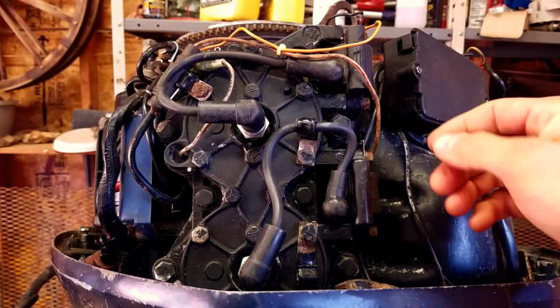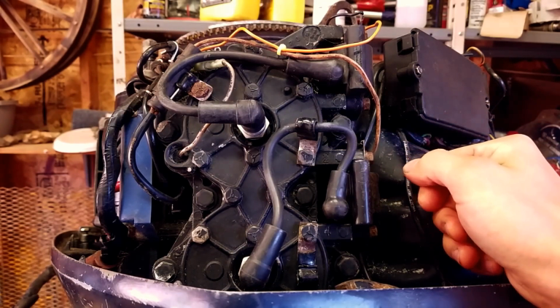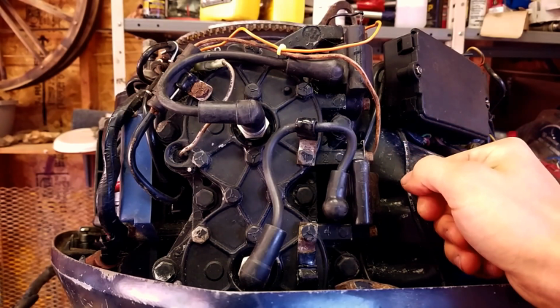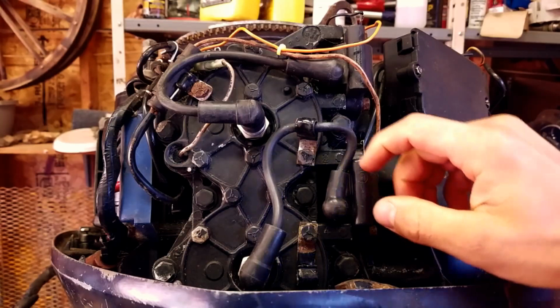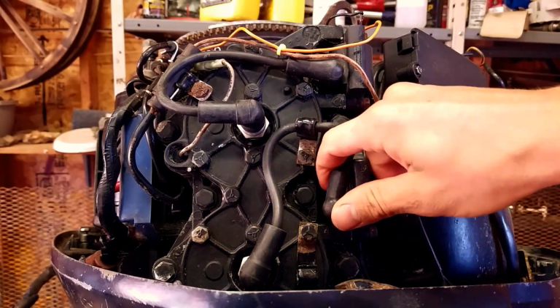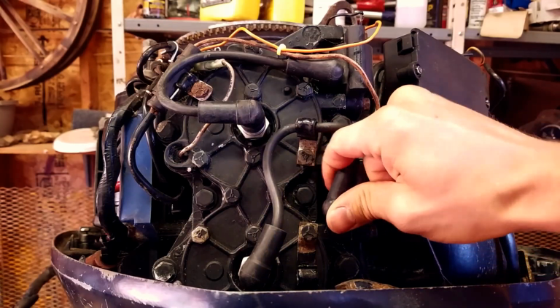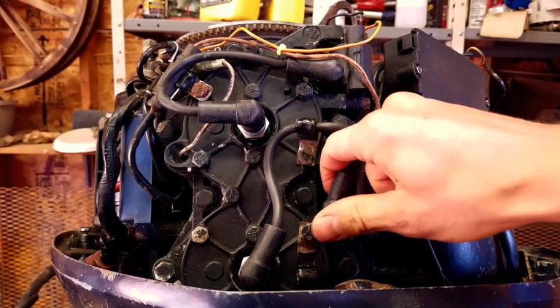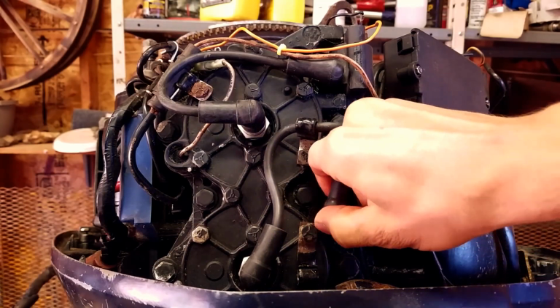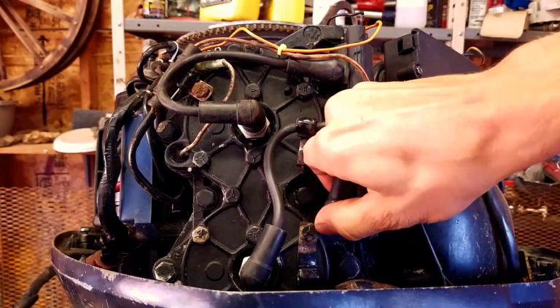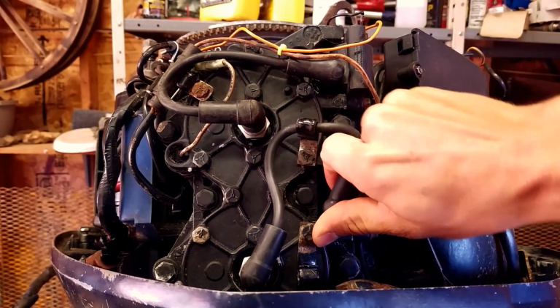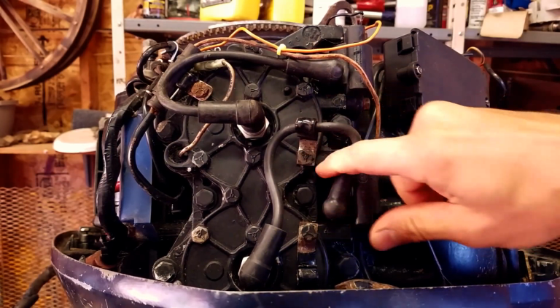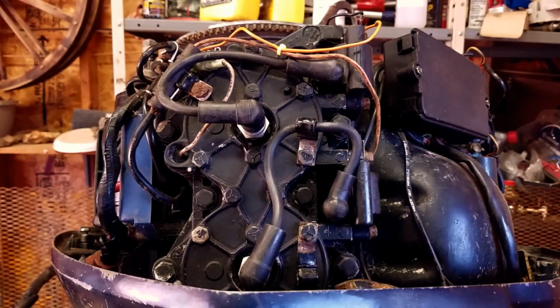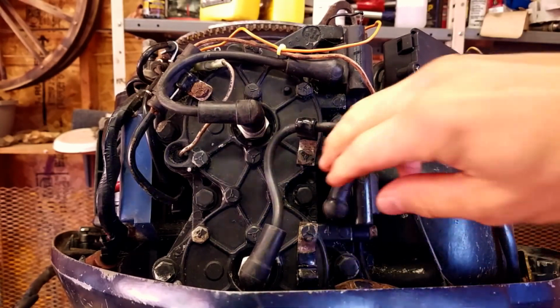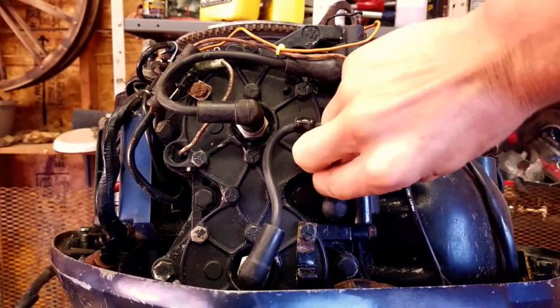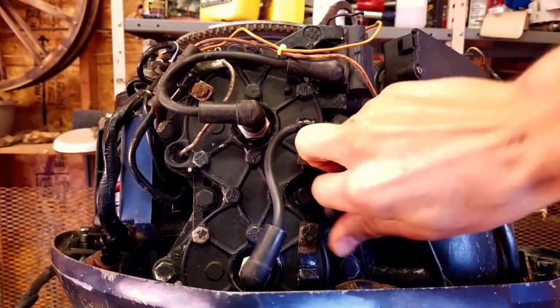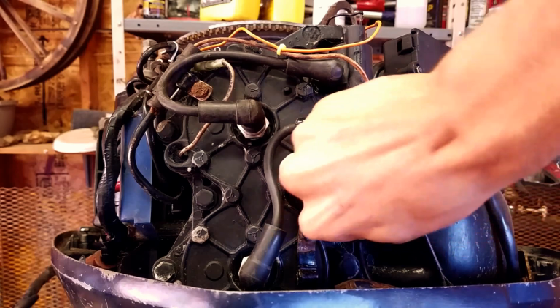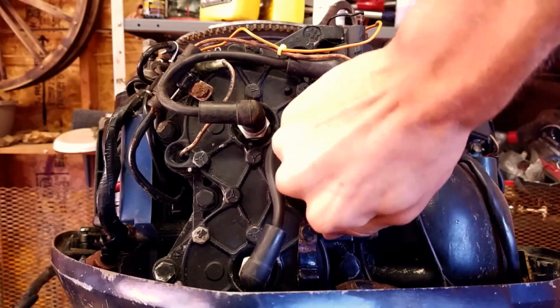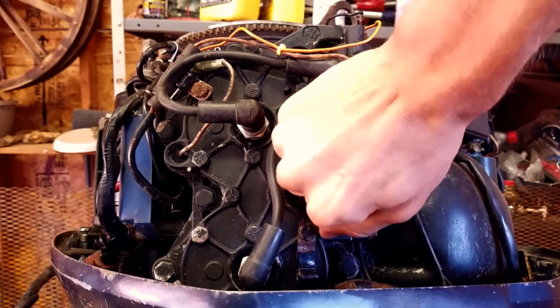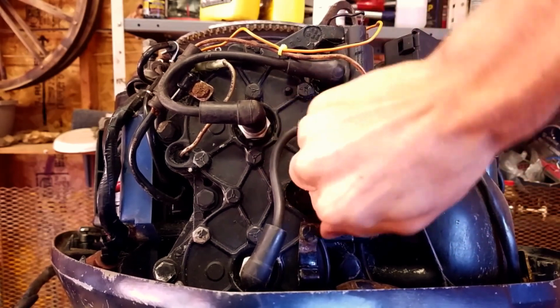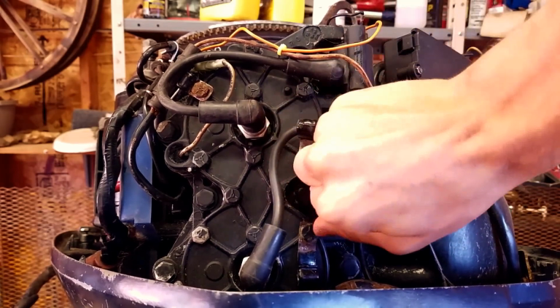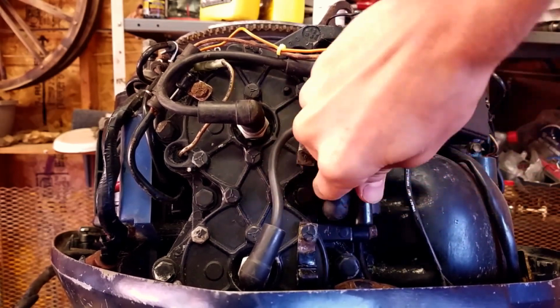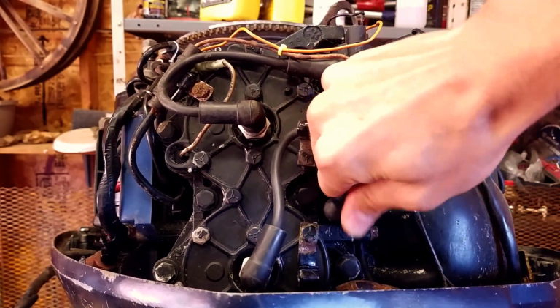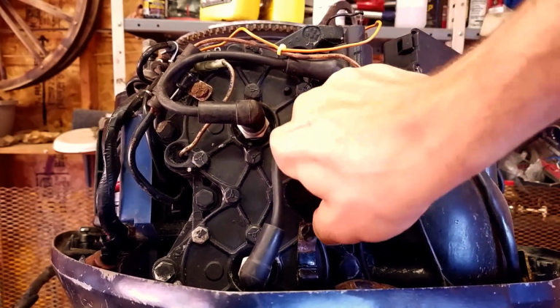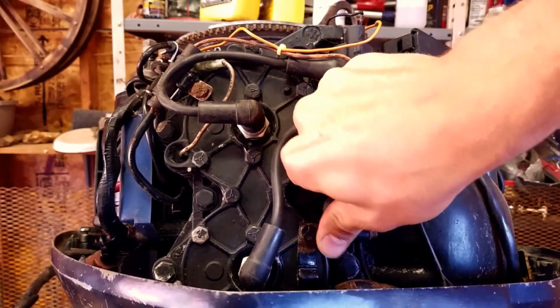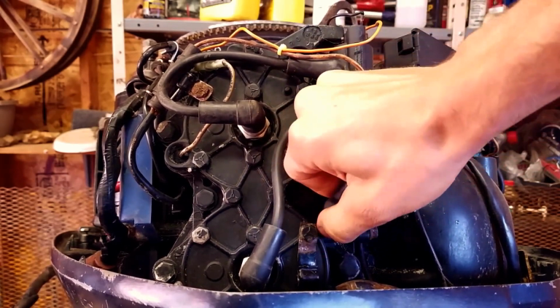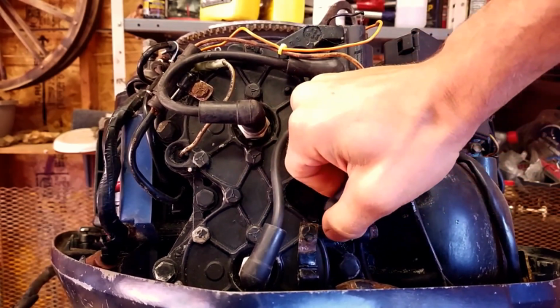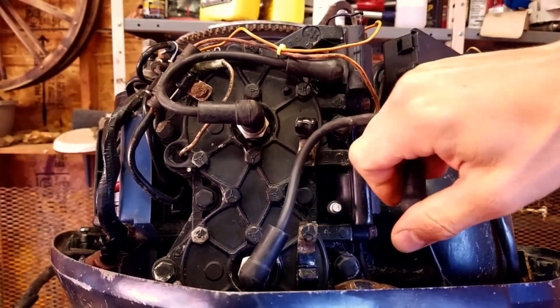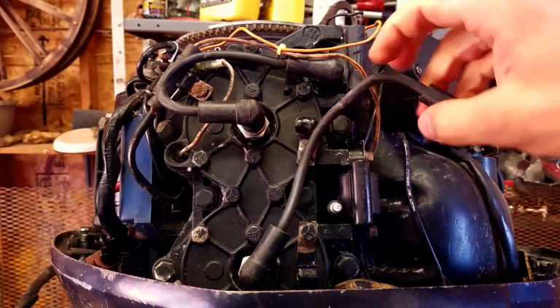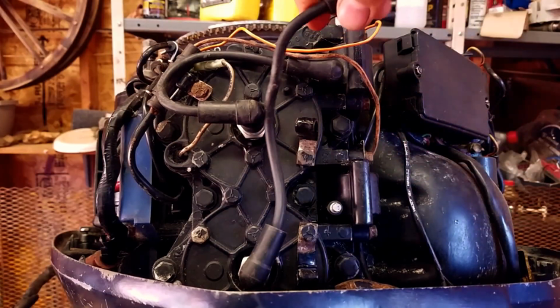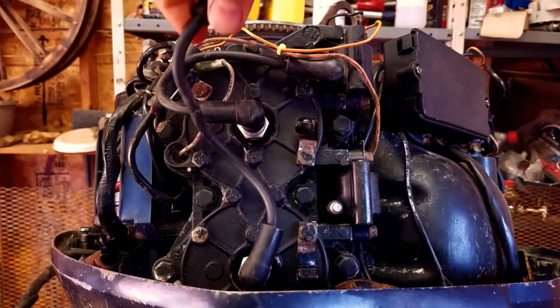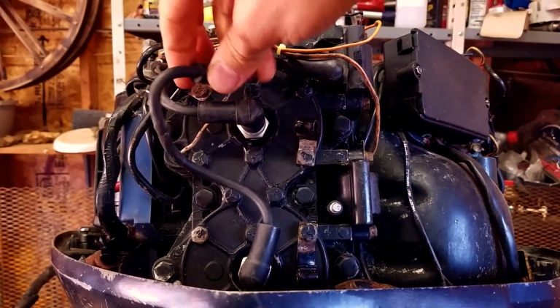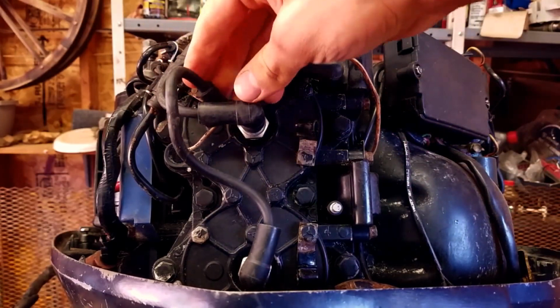Now the first thing we want to do is disconnect our spark plug lead from the coil pack. Sometimes they're a pain to get off. We're going to lay that to the side.